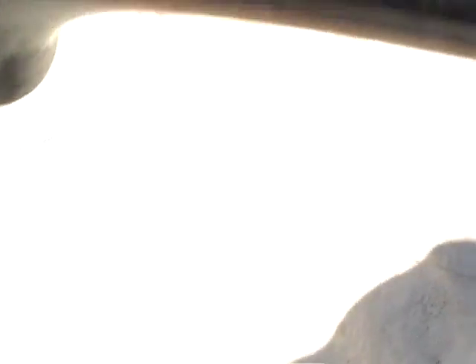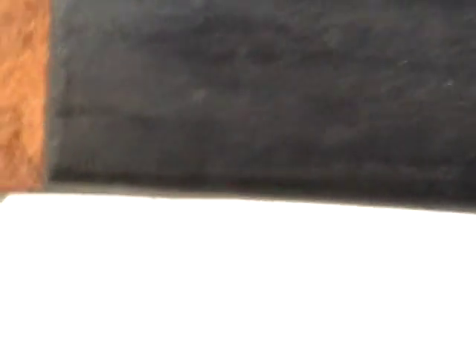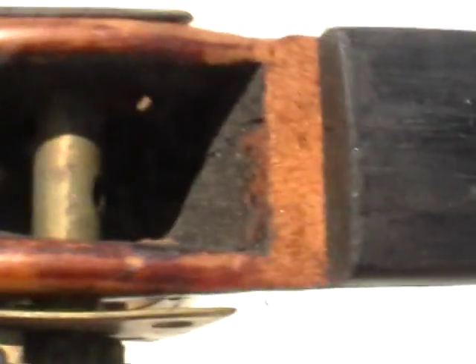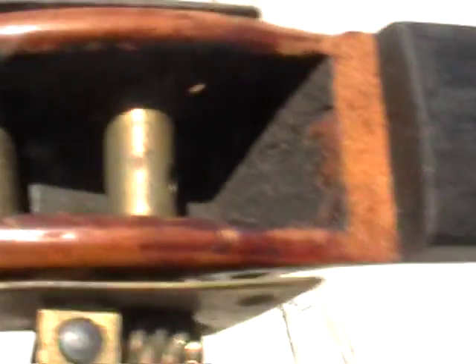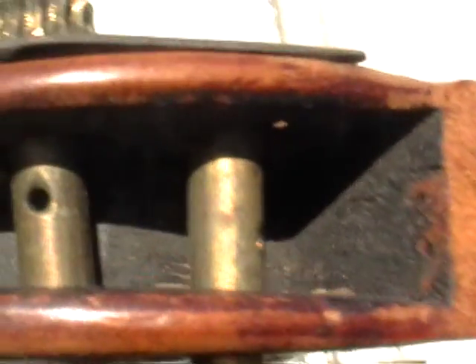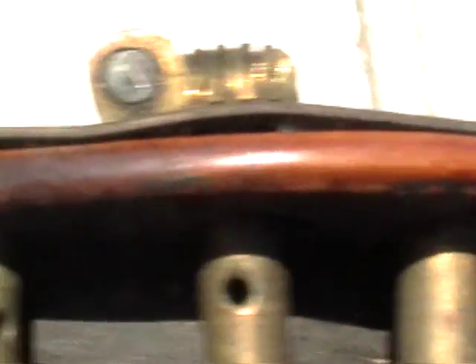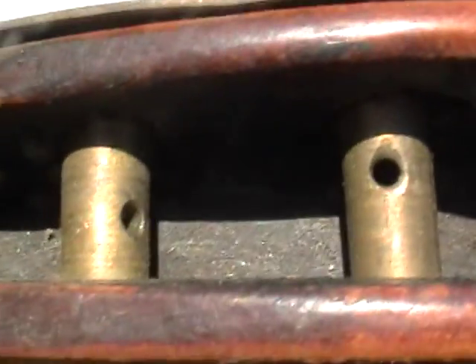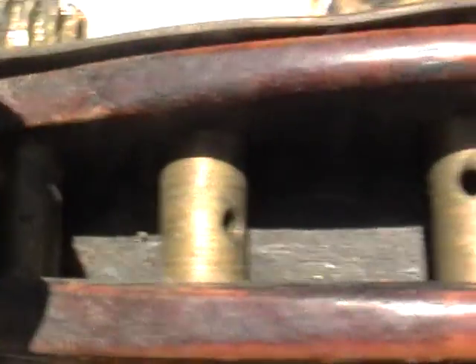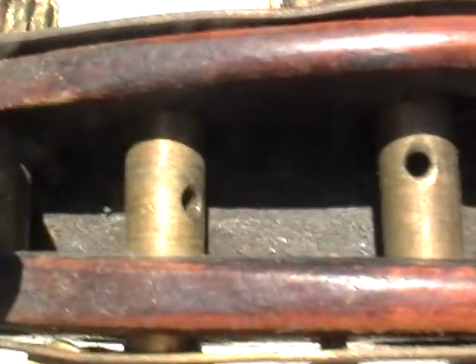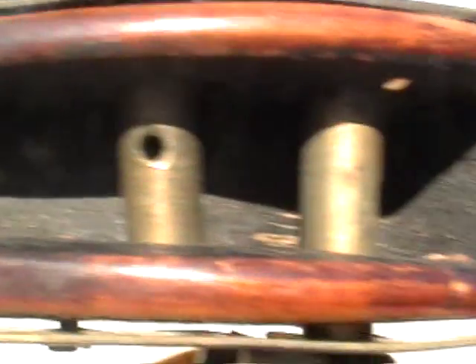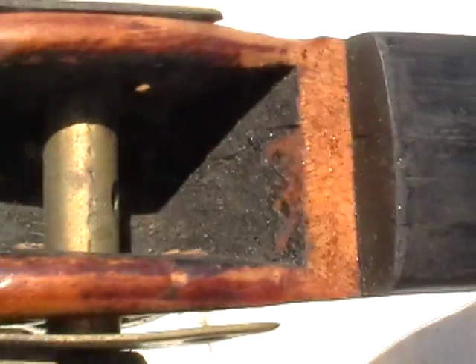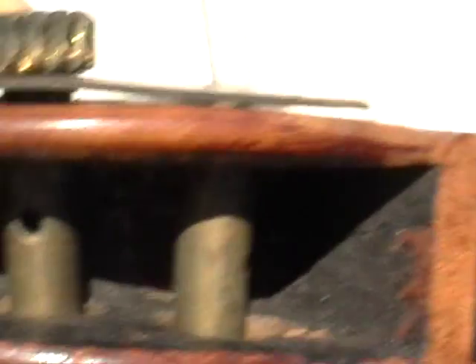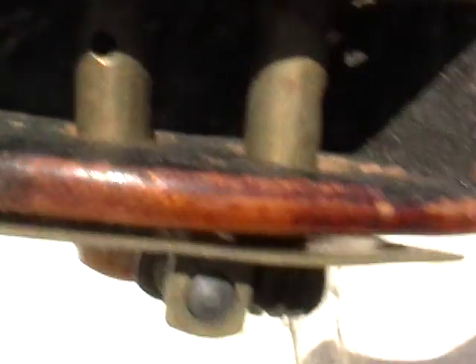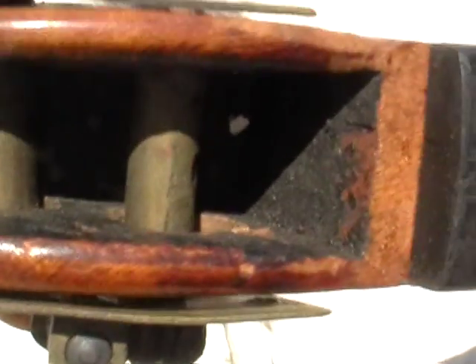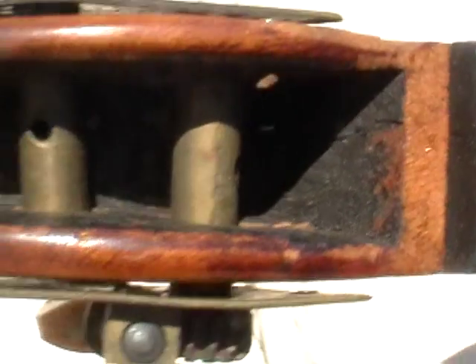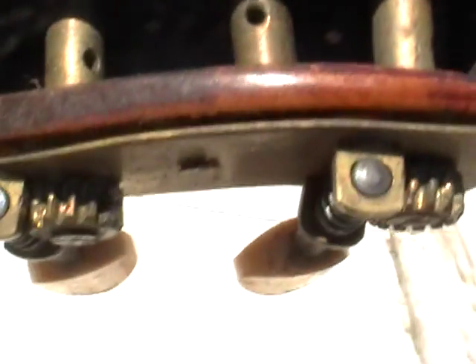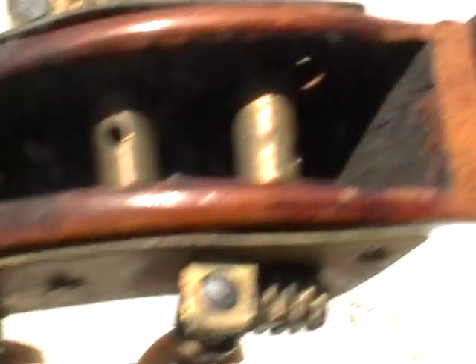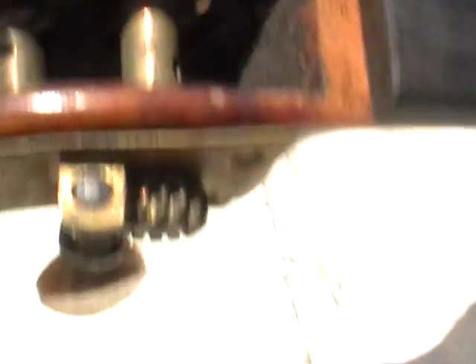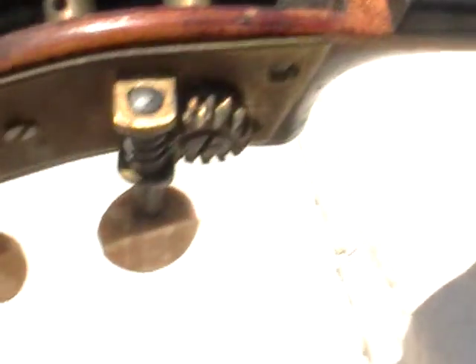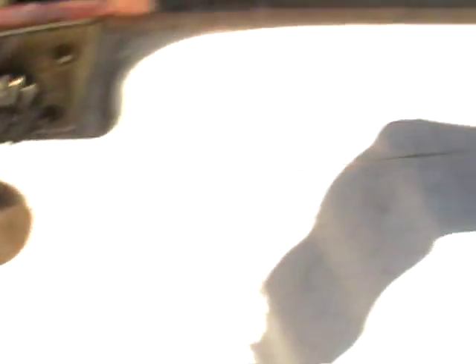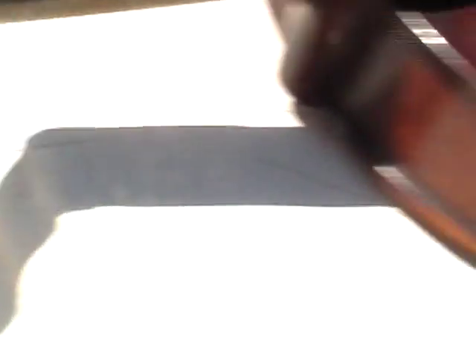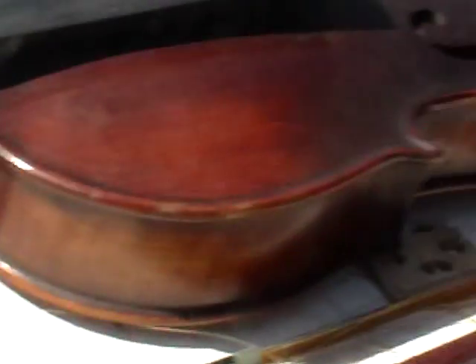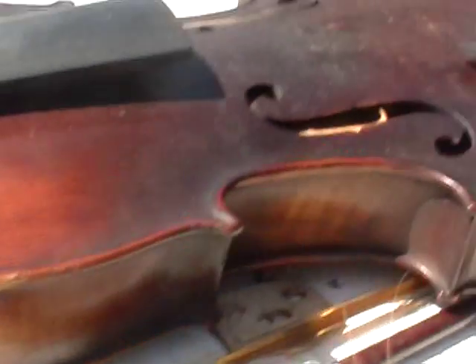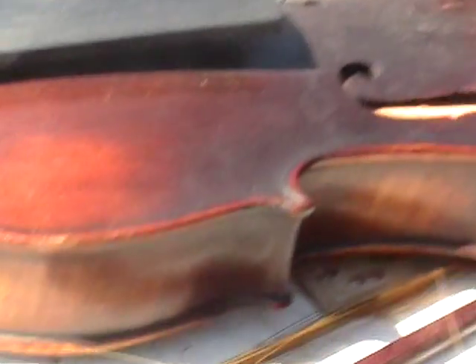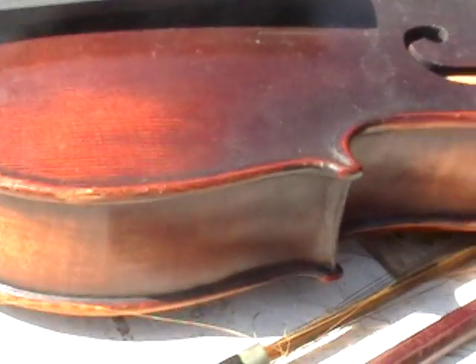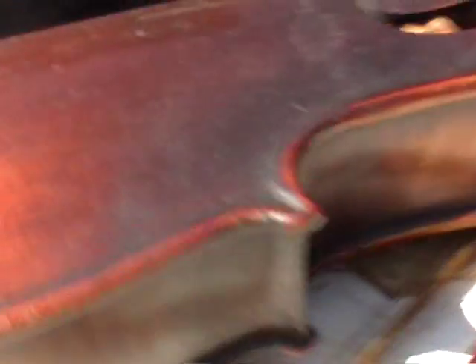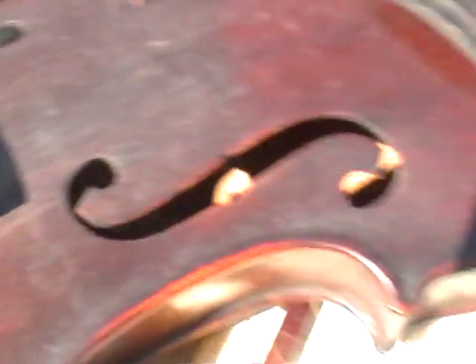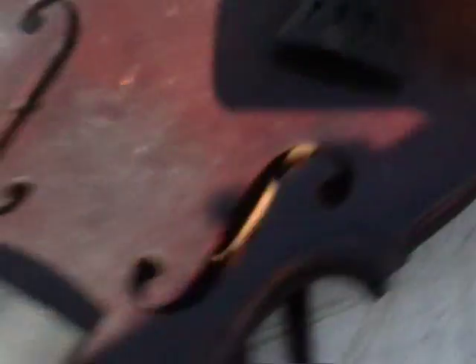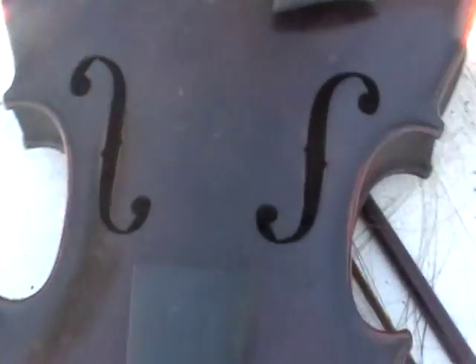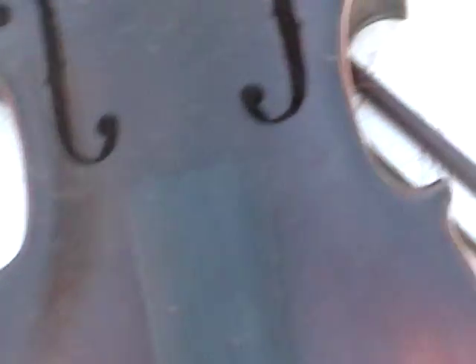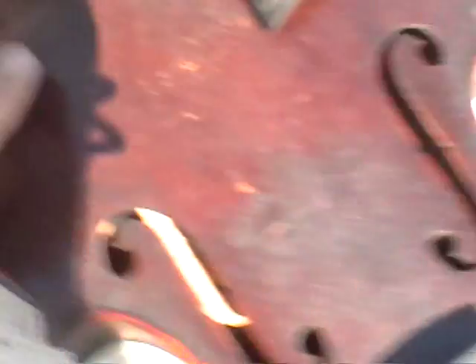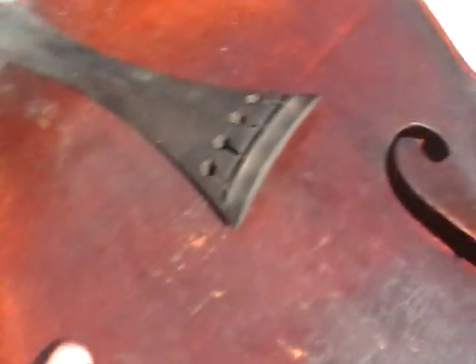I'm going to look inside here in case there's any information or important markings in there. Now I'll move to the body of the violin.